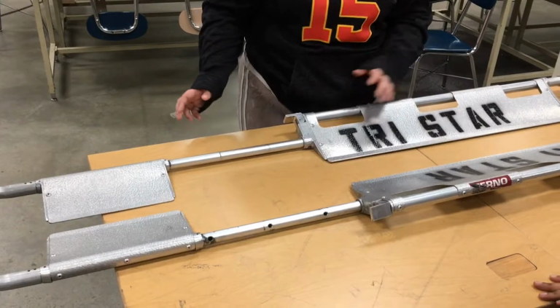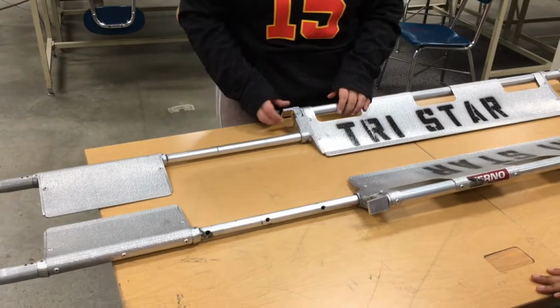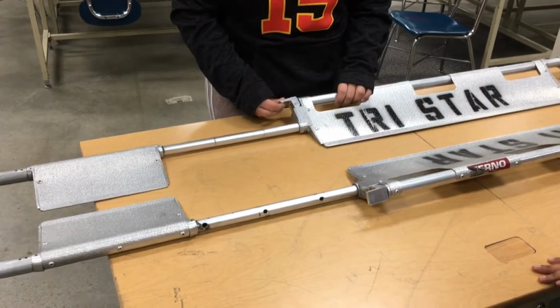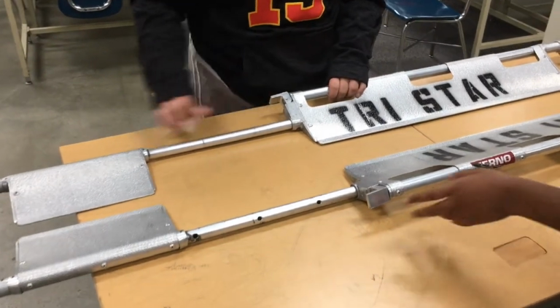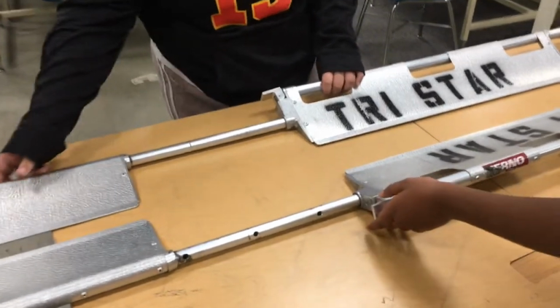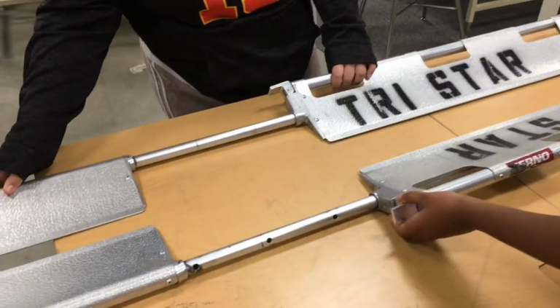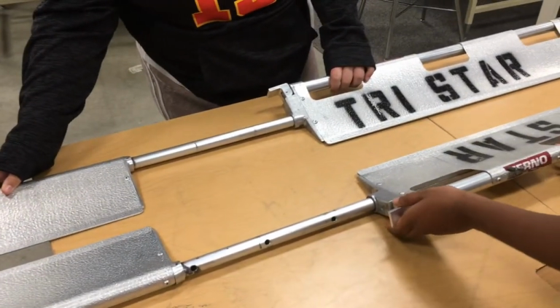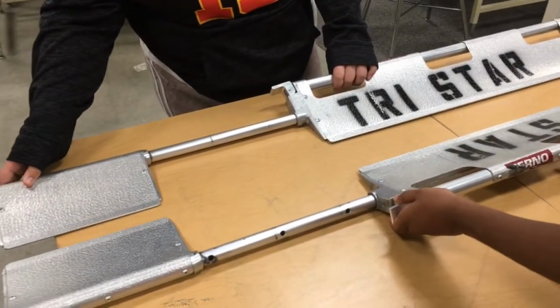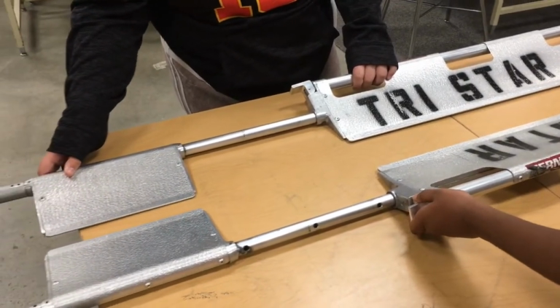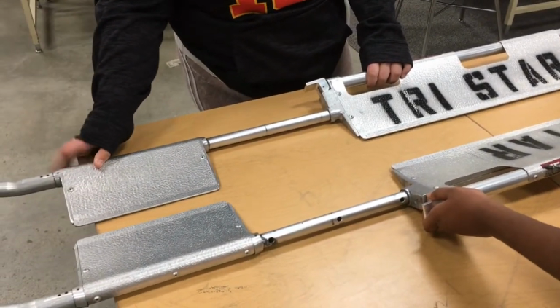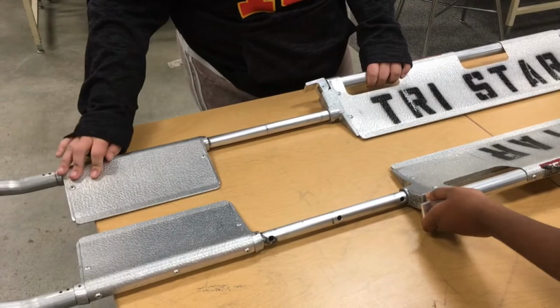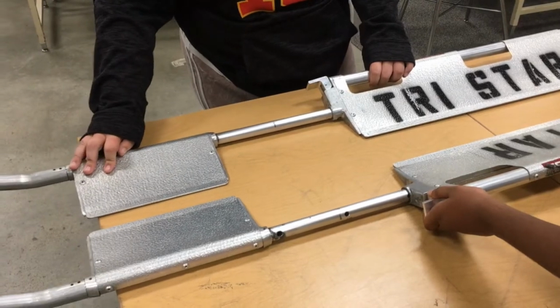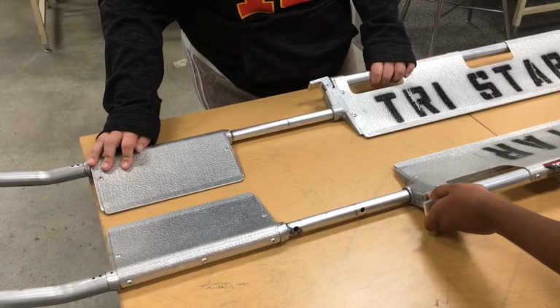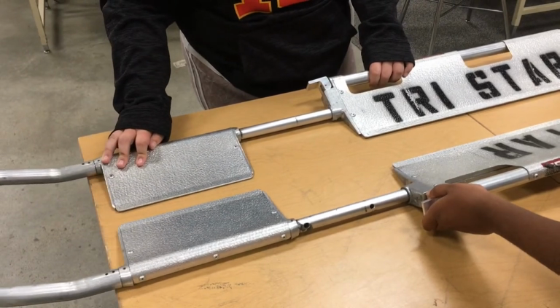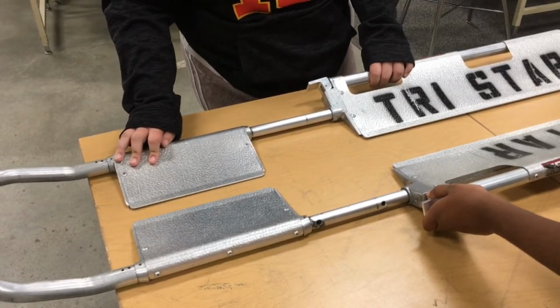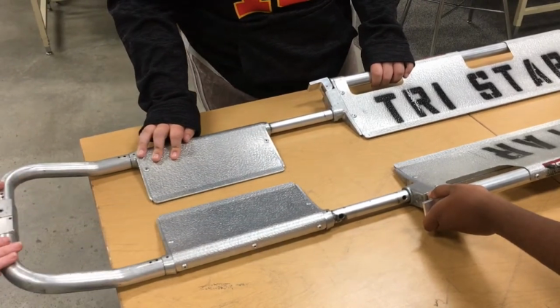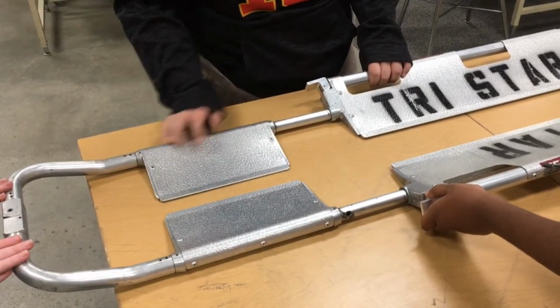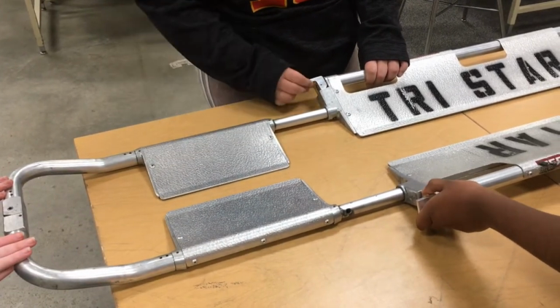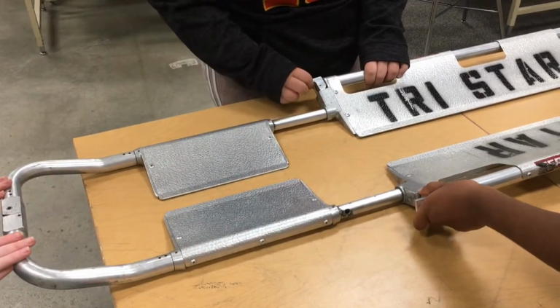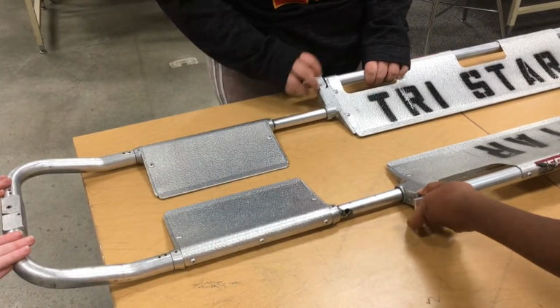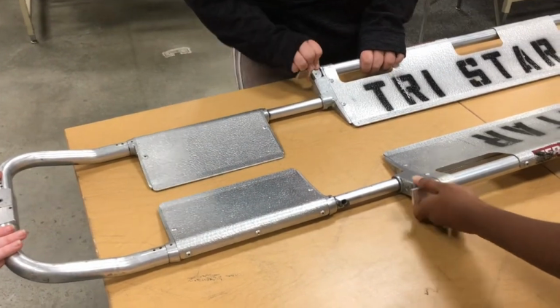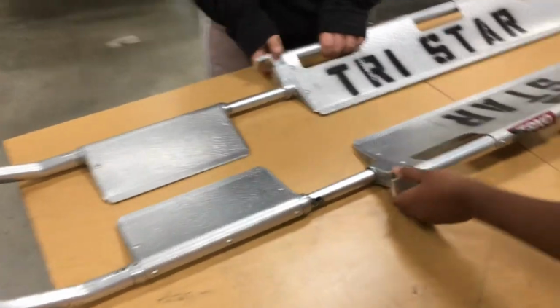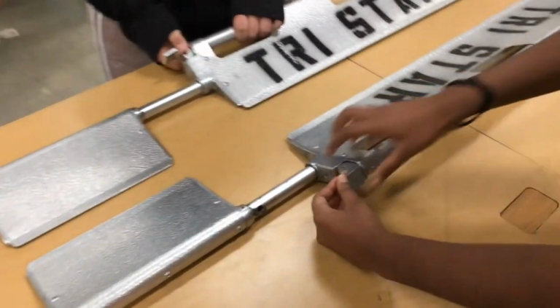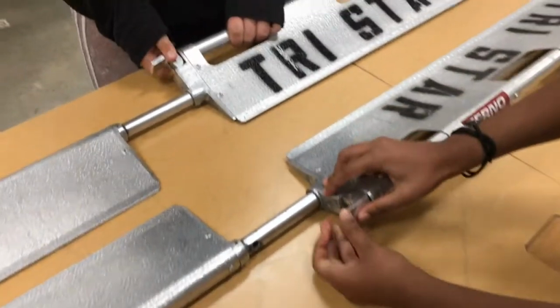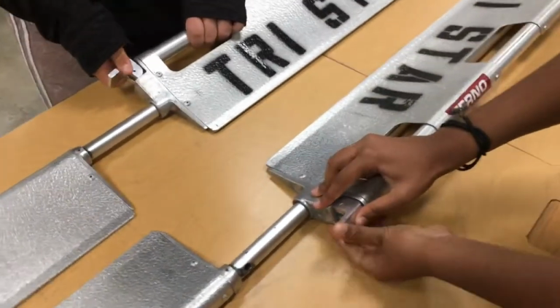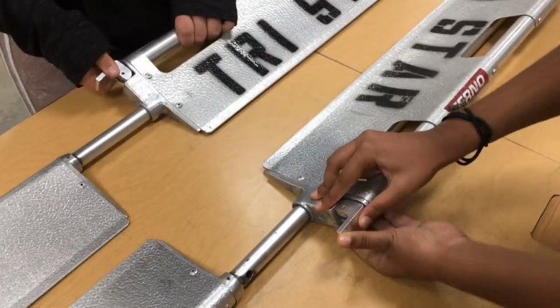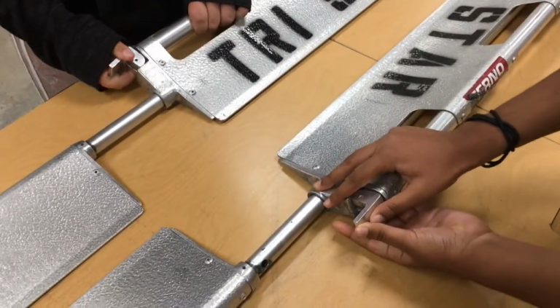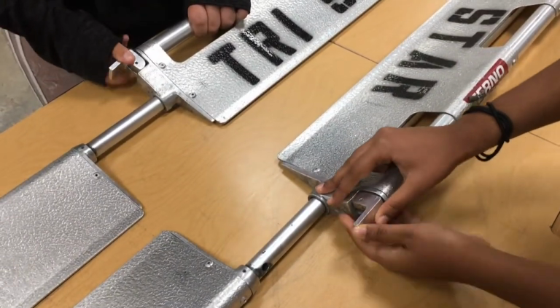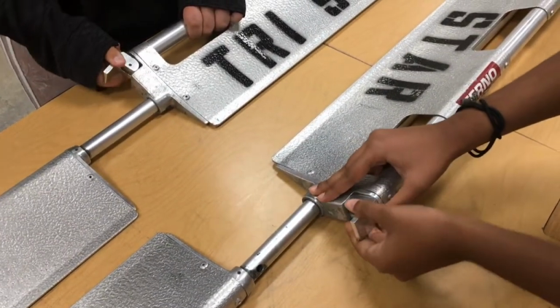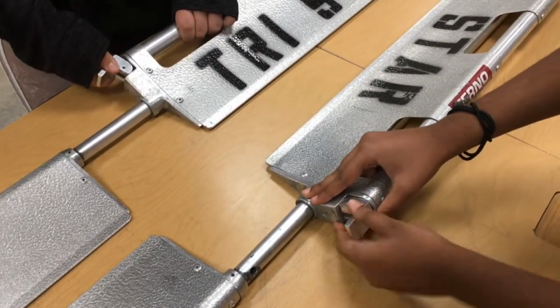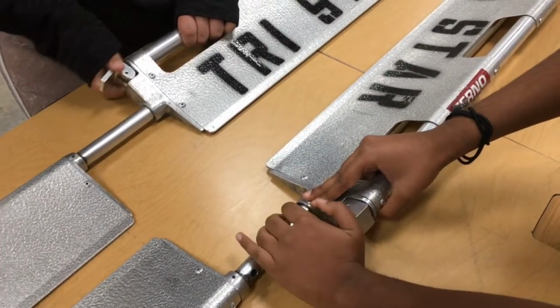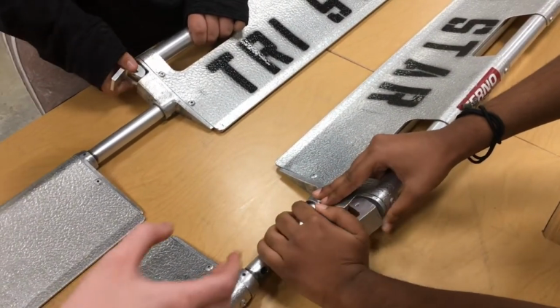The first step in using the scoop stretcher is to adjust the stretcher length to the patient by turning the lock pegs. After you slide it to the required length, you want to lock them in place.